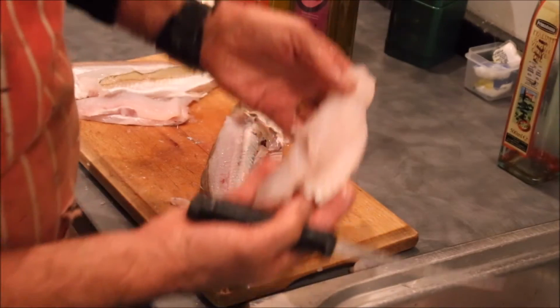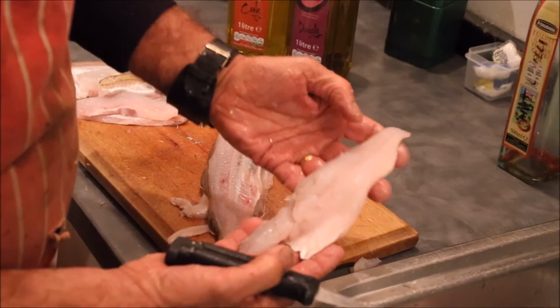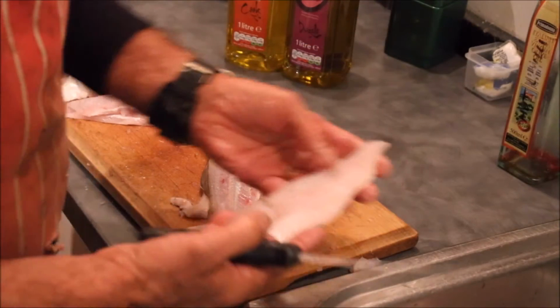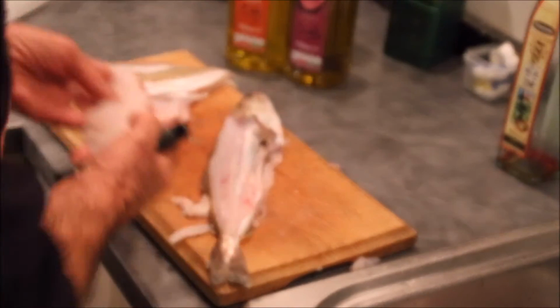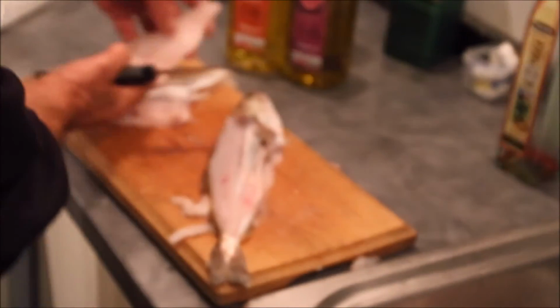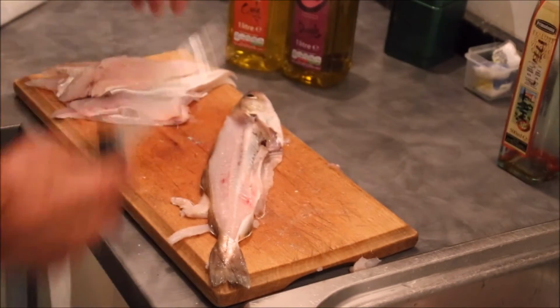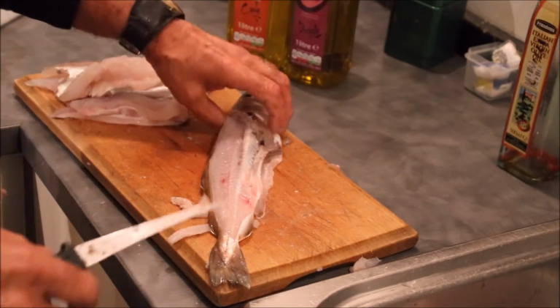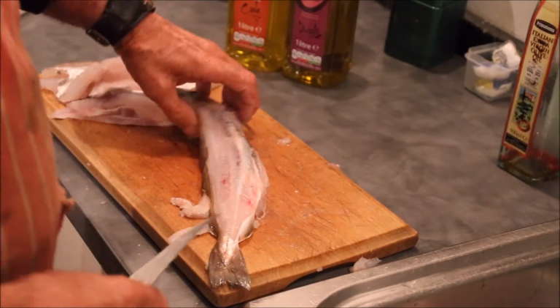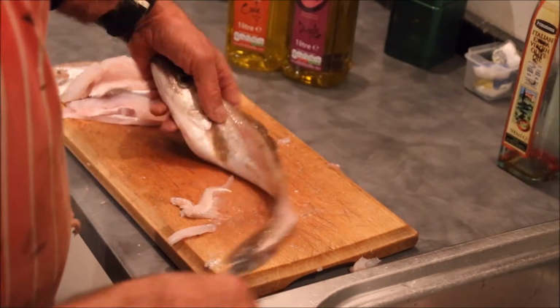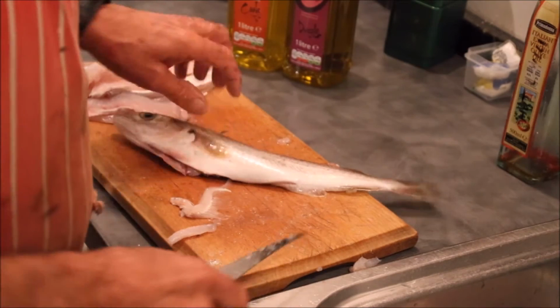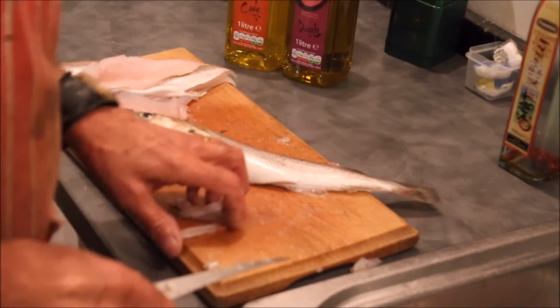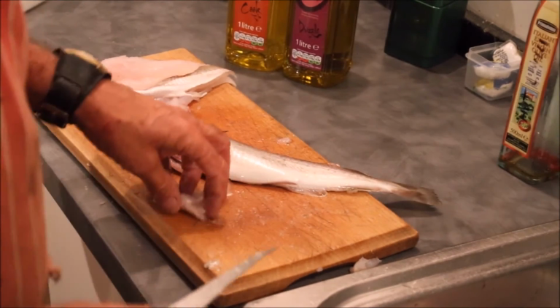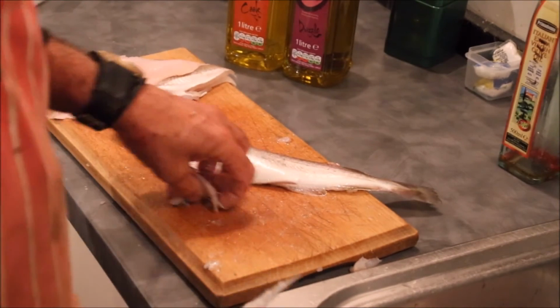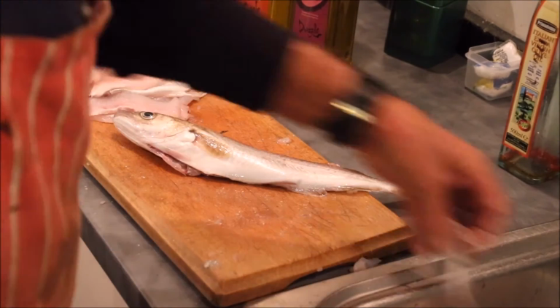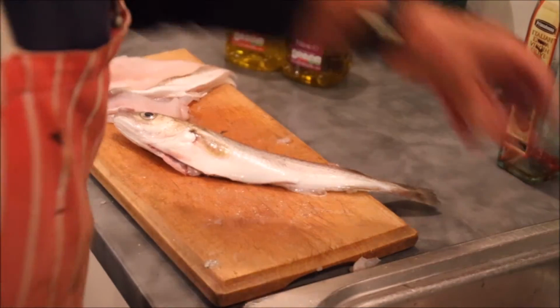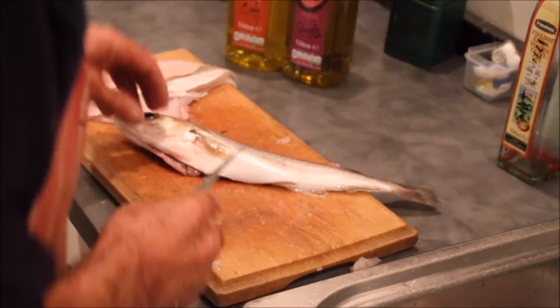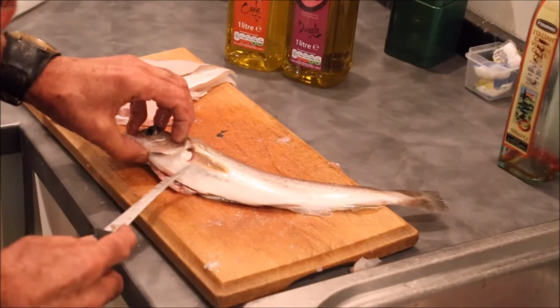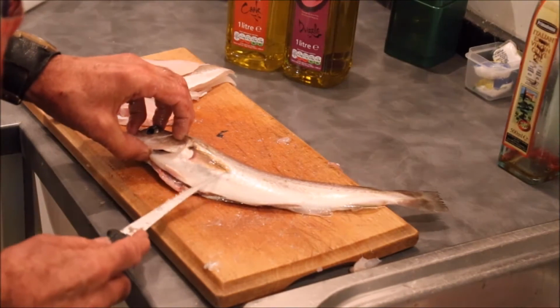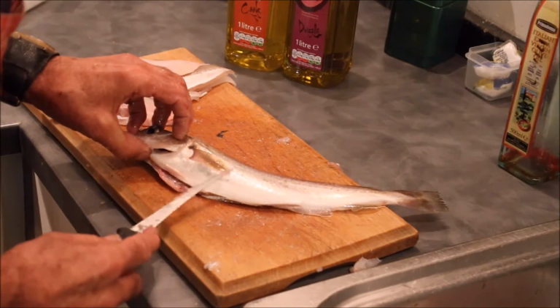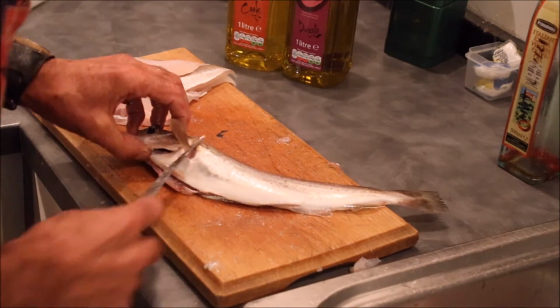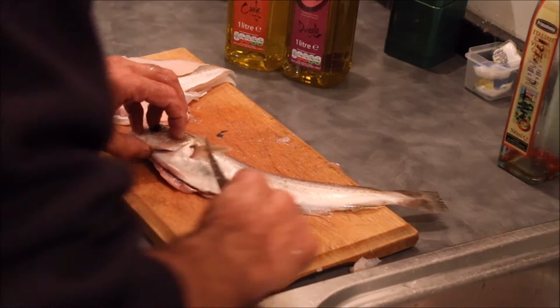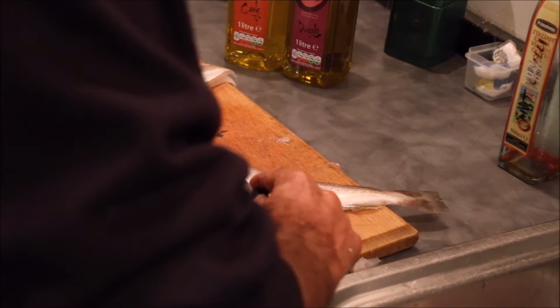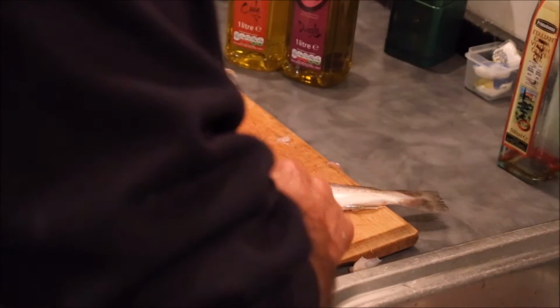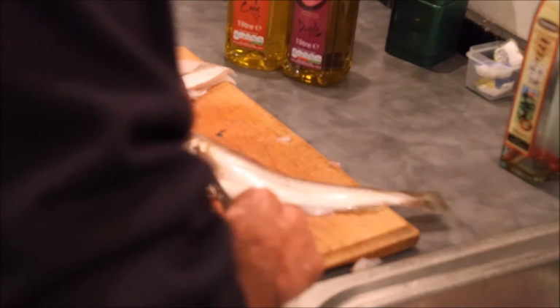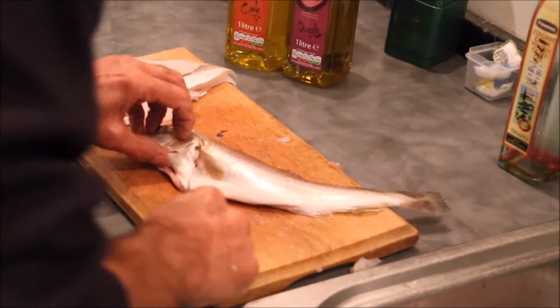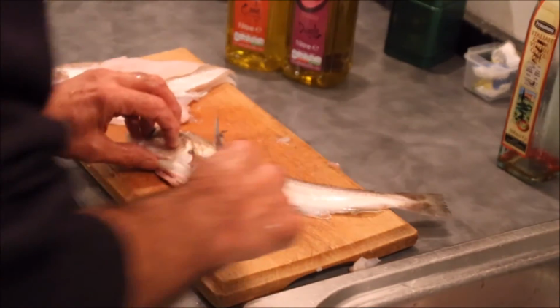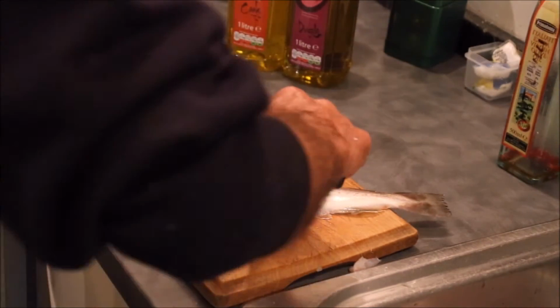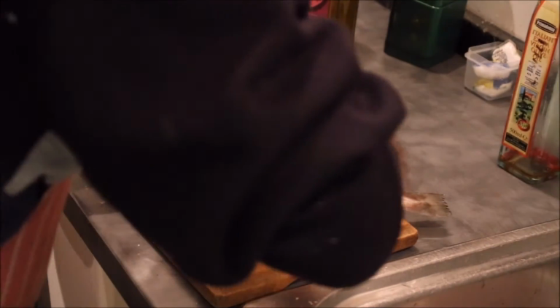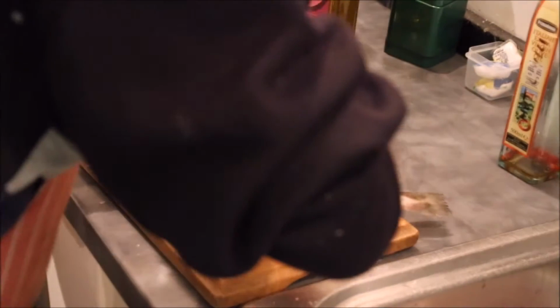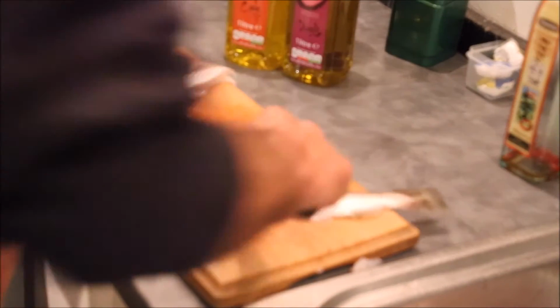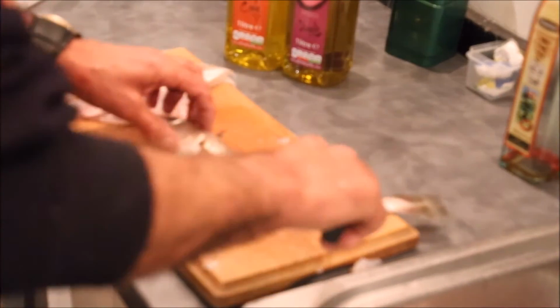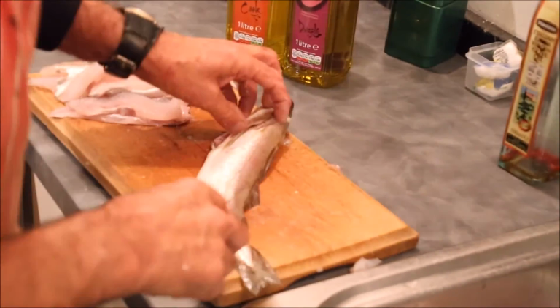So there it is — there's one totally boneless fillet. And then to do the other side, I like to turn it over. You can leave it the same way up, who cares? It's just the way I do it.